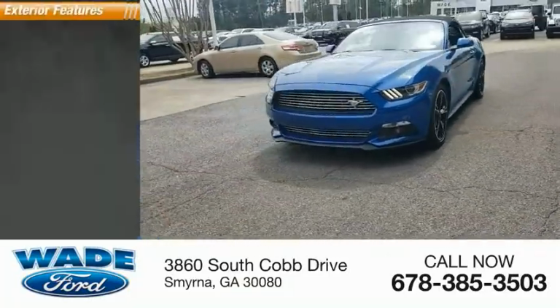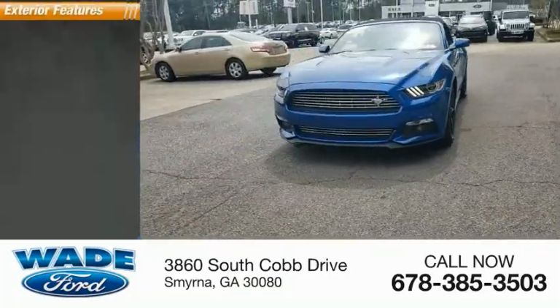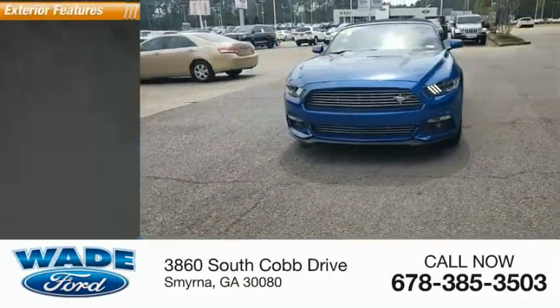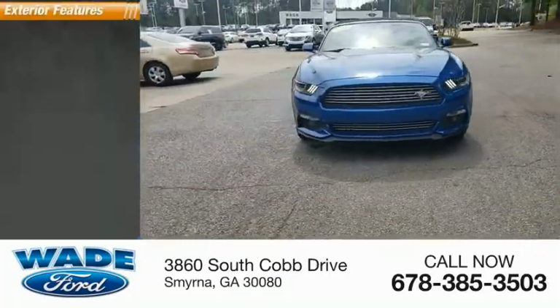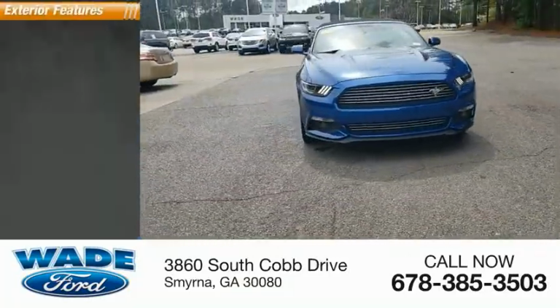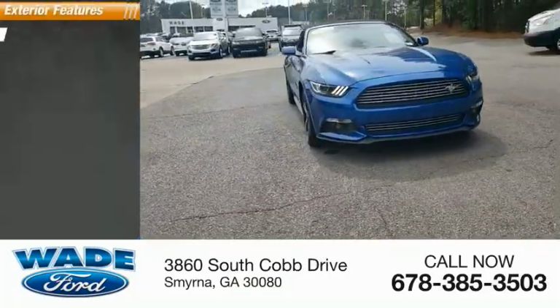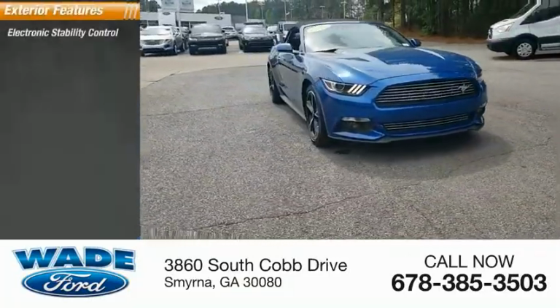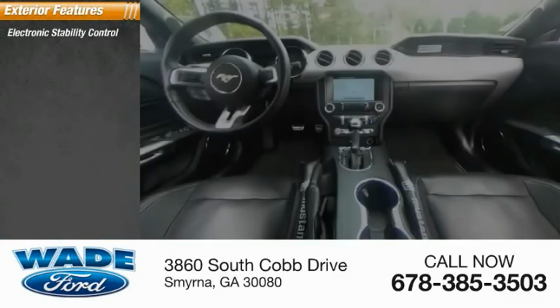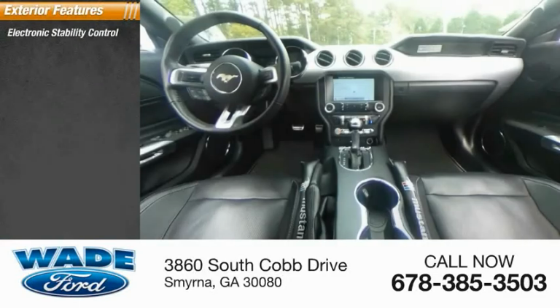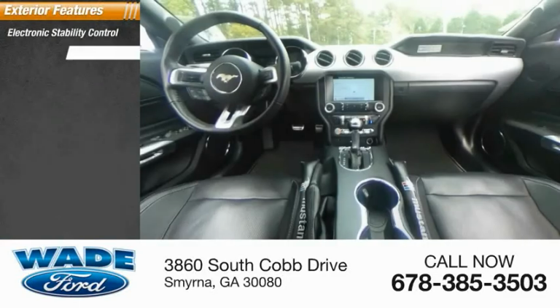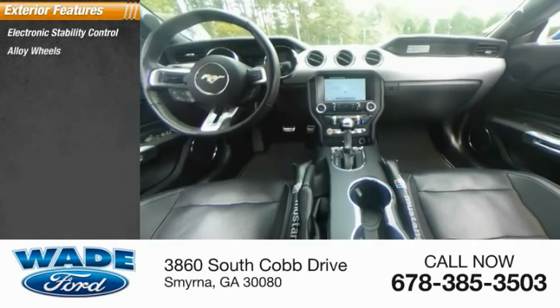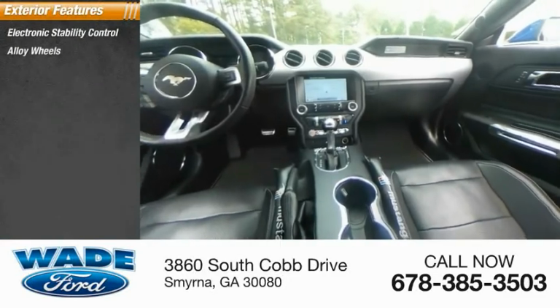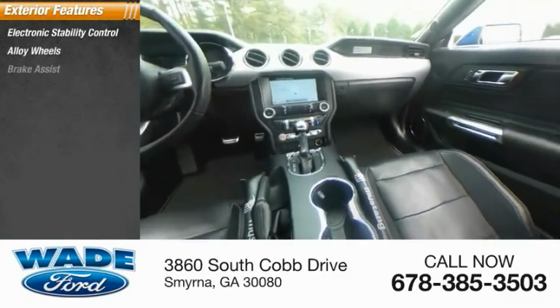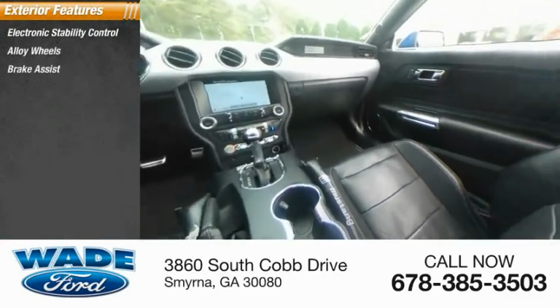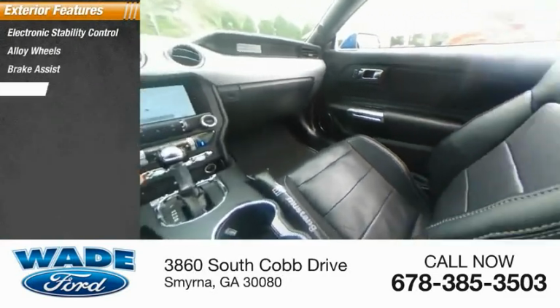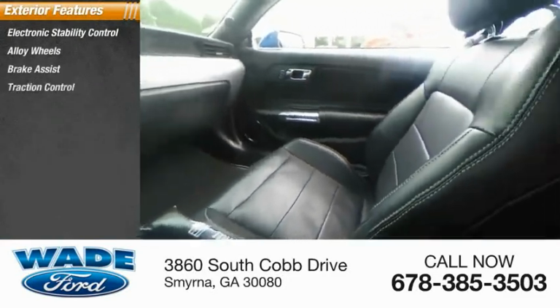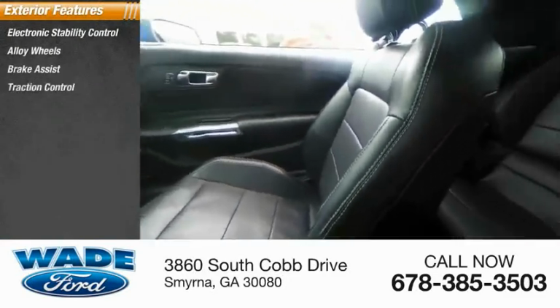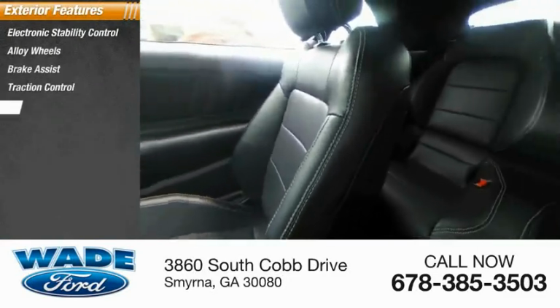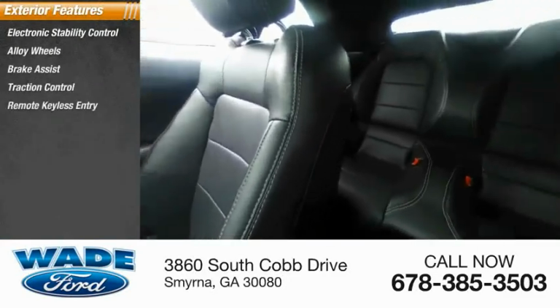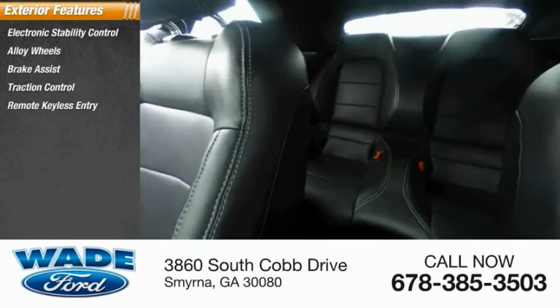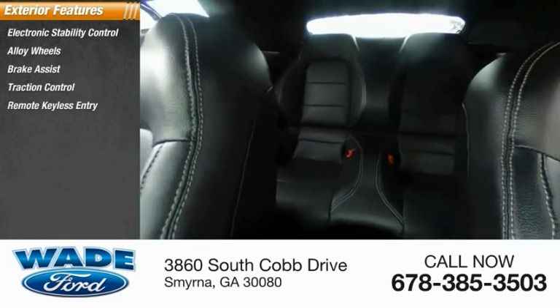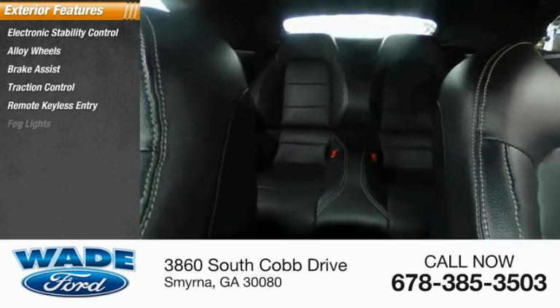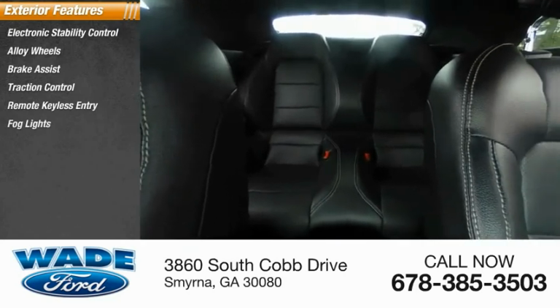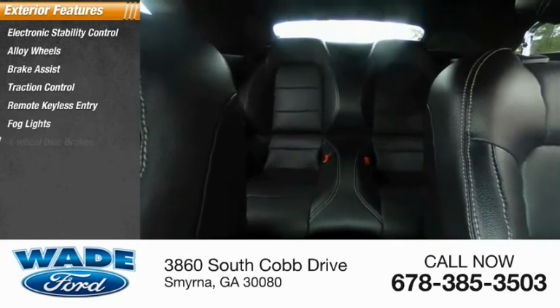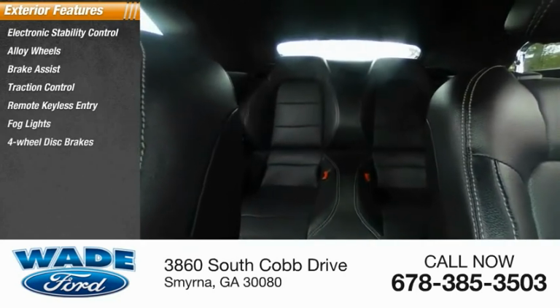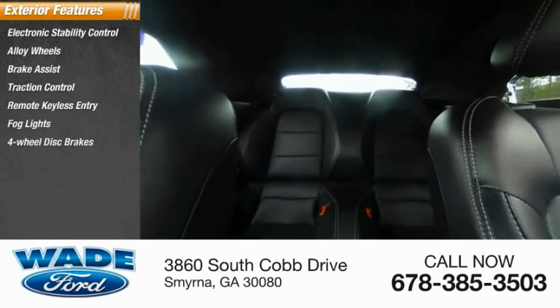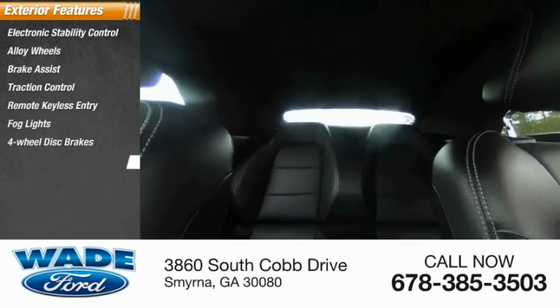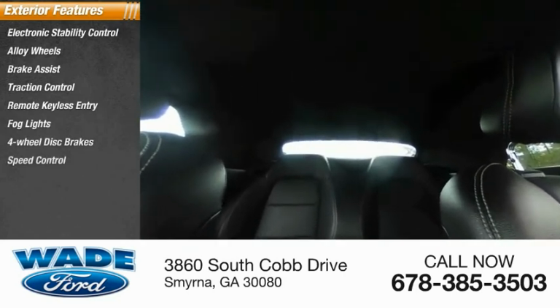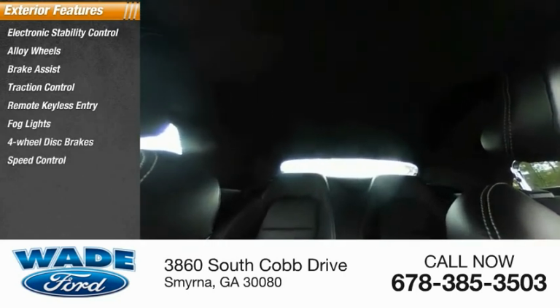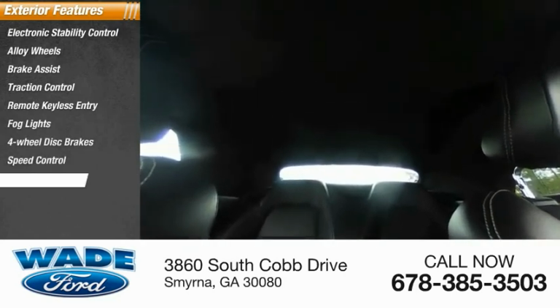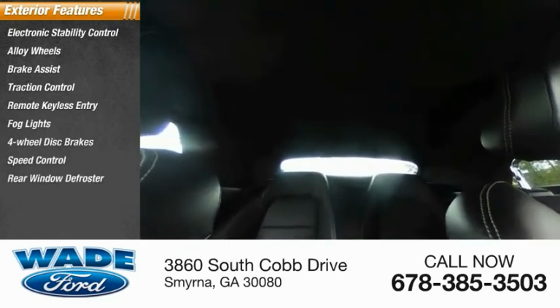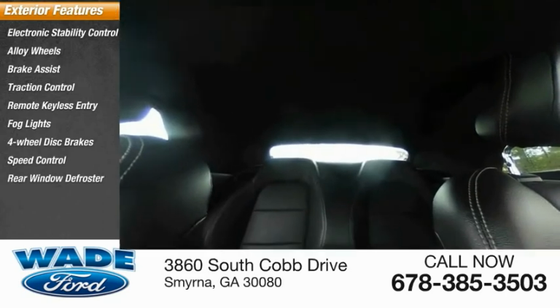Here are some of this vehicle's great options: electronic stability control, alloy wheels, brake assist, traction control, remote keyless entry, fog lights, four-wheel disc brakes, speed control, rear window defroster.